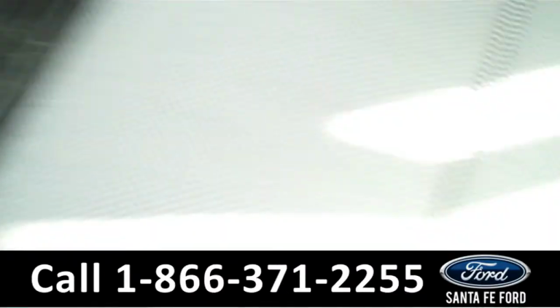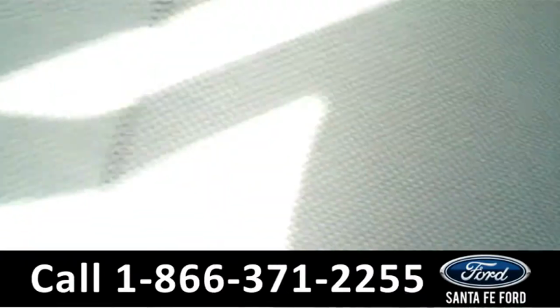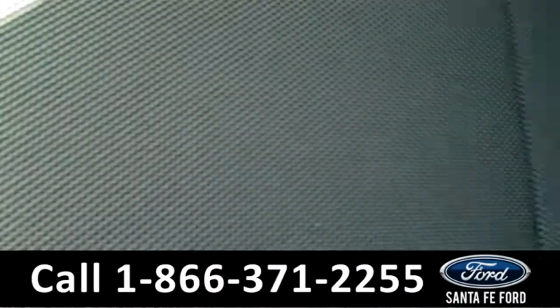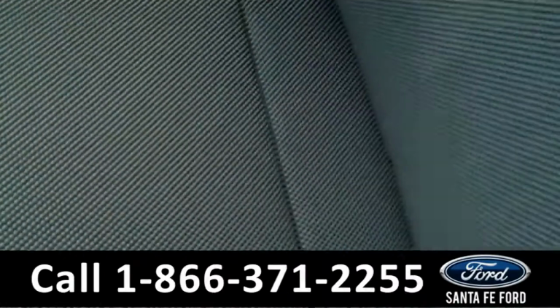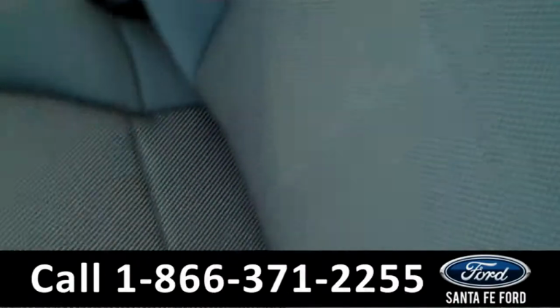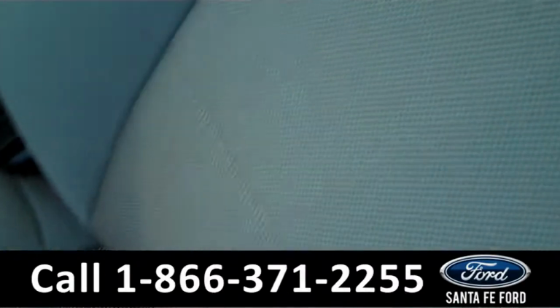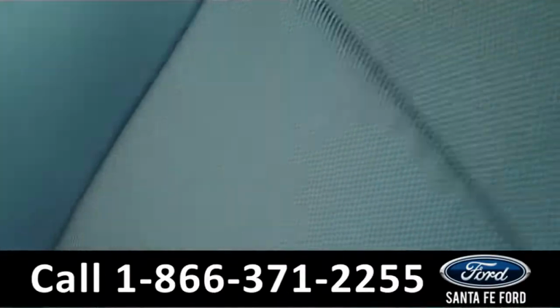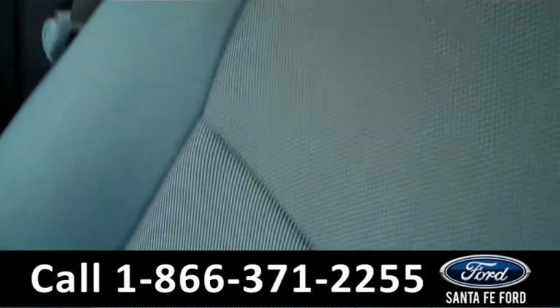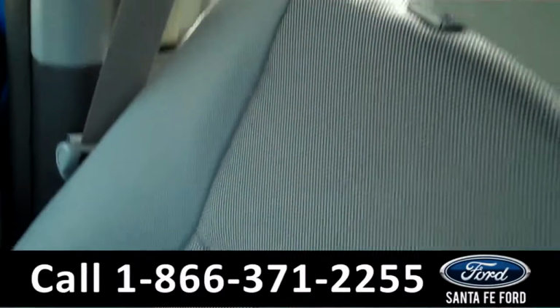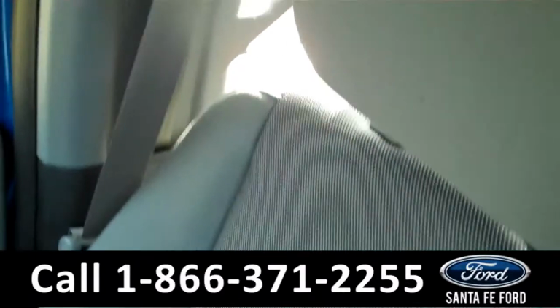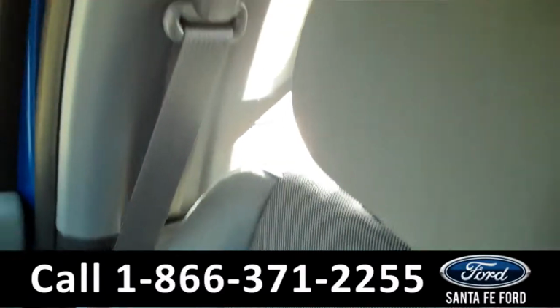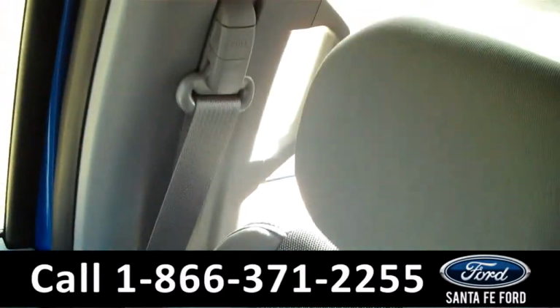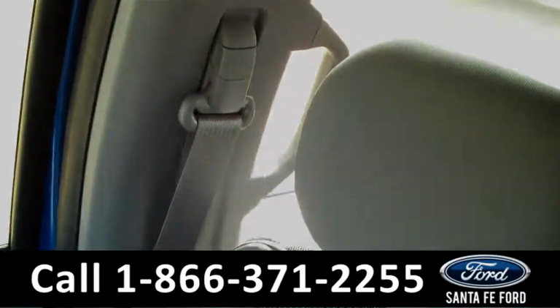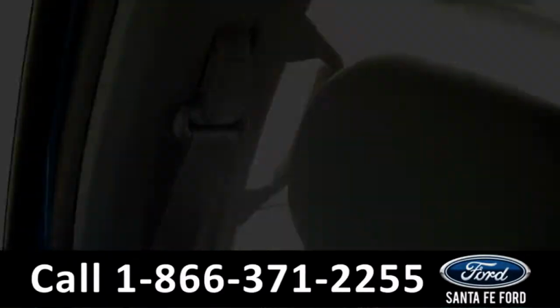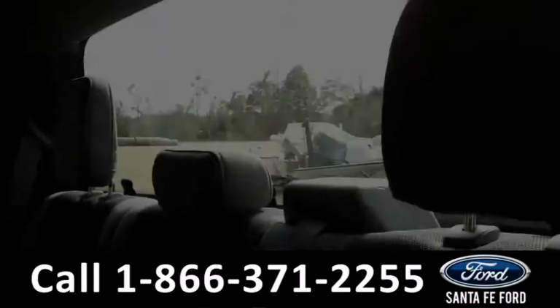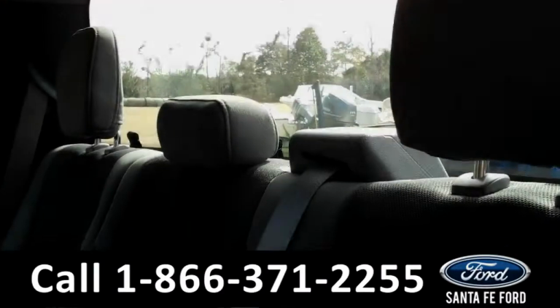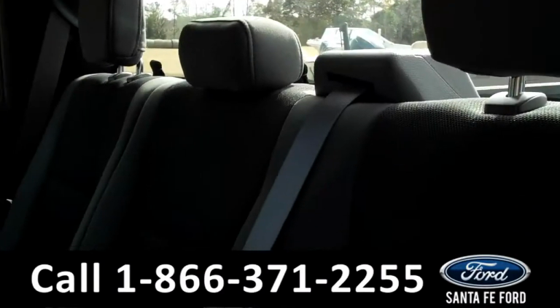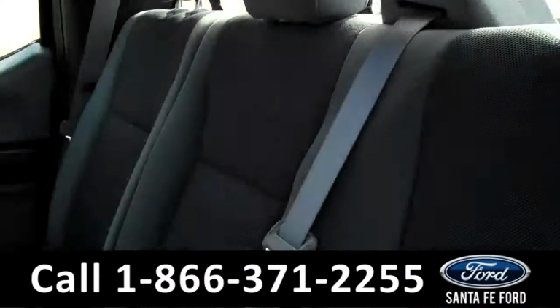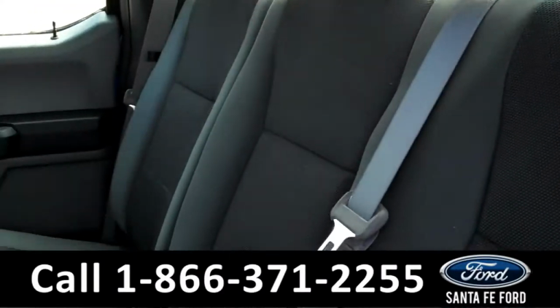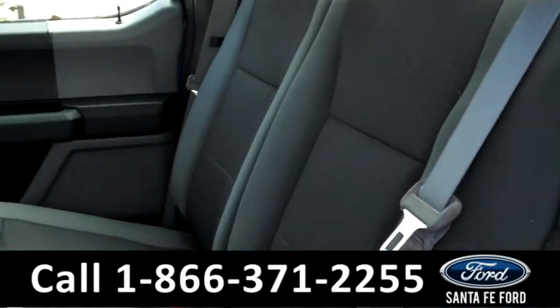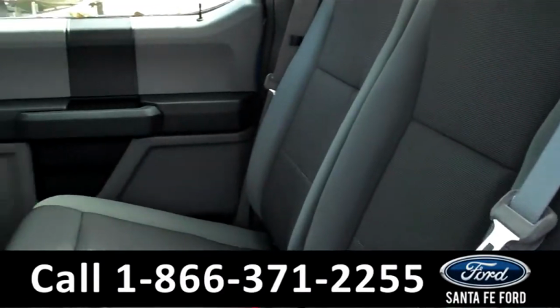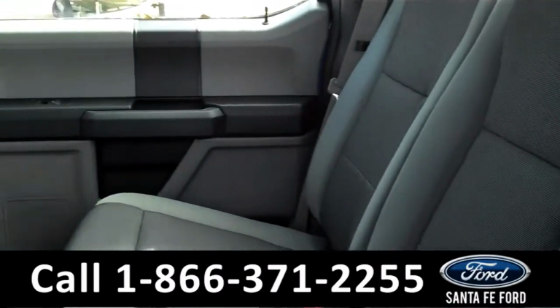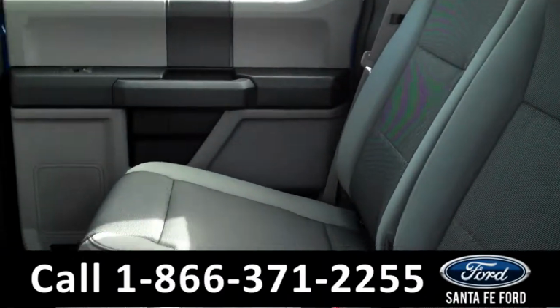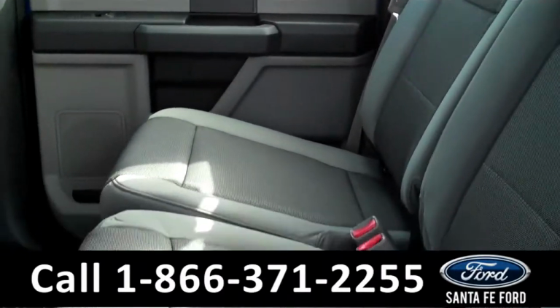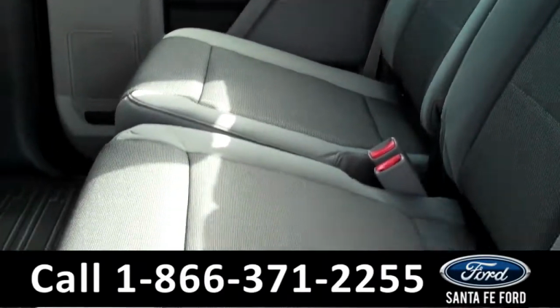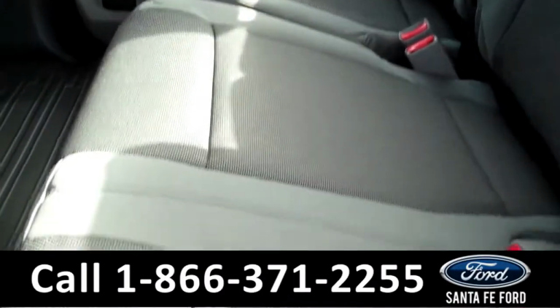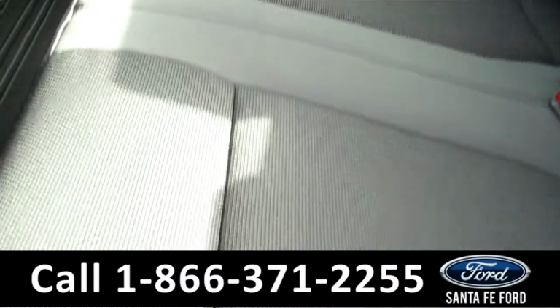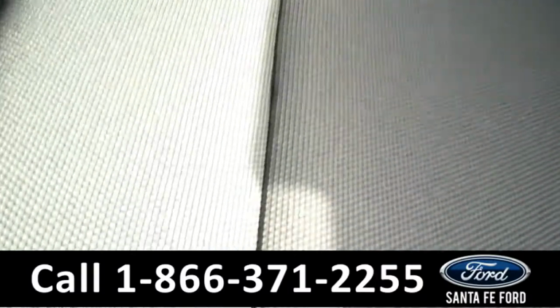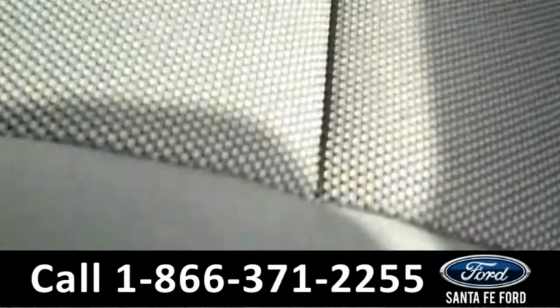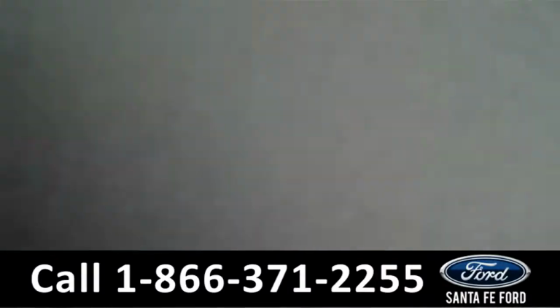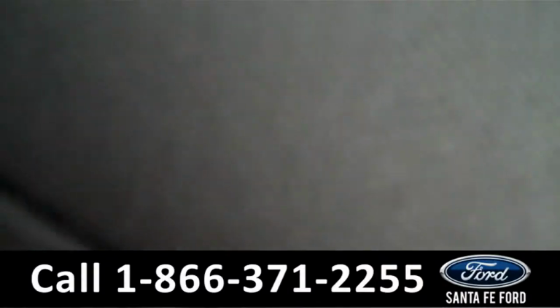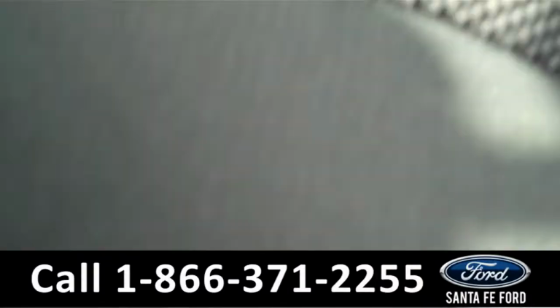Now let's take a look at the additional seating. For additional space, the seats in the back can be lifted up.